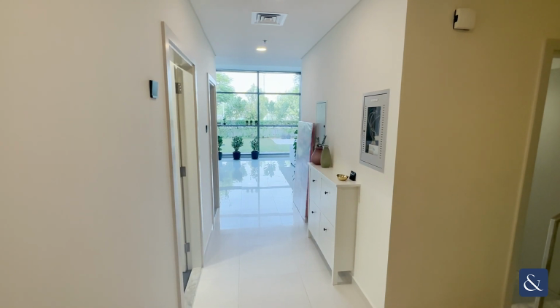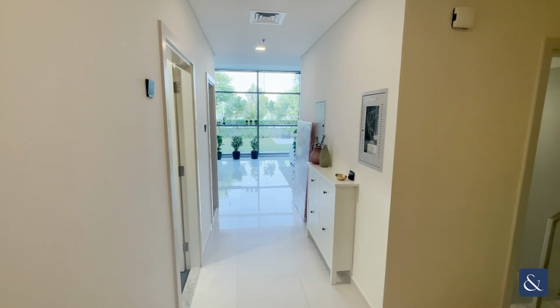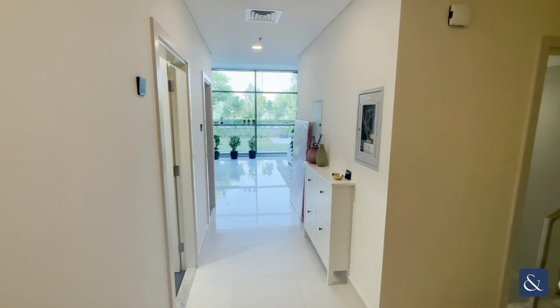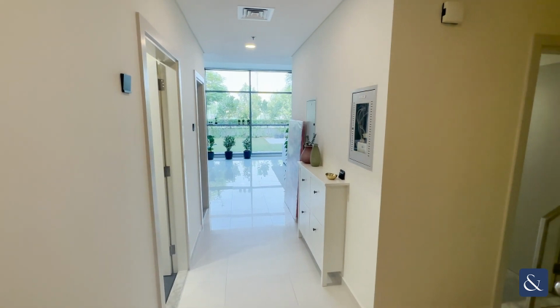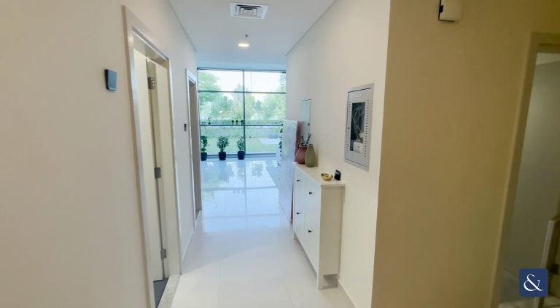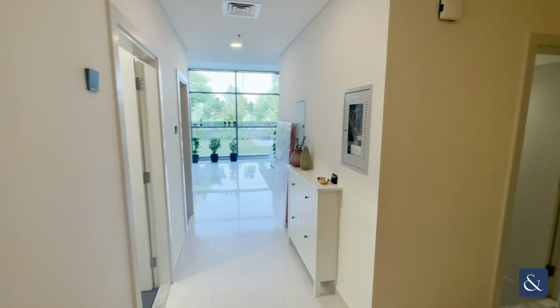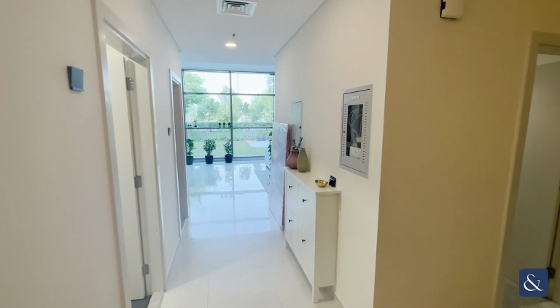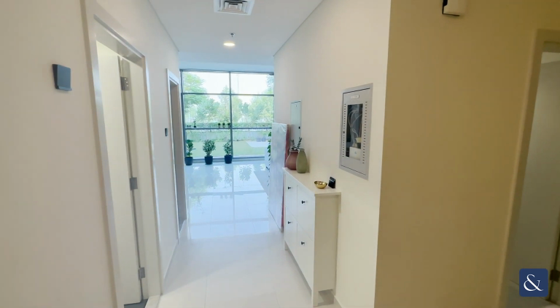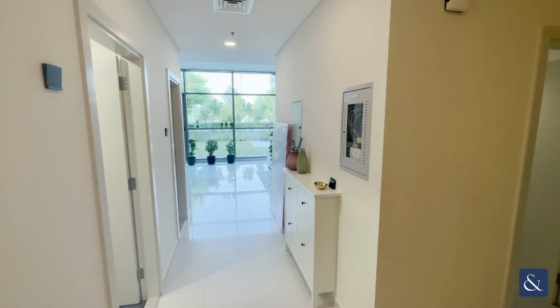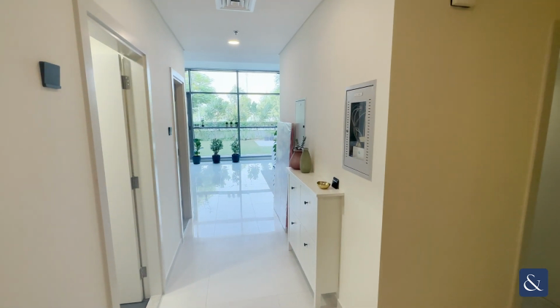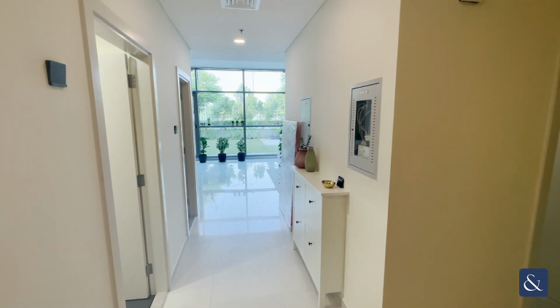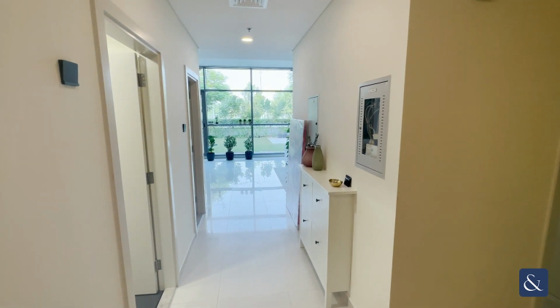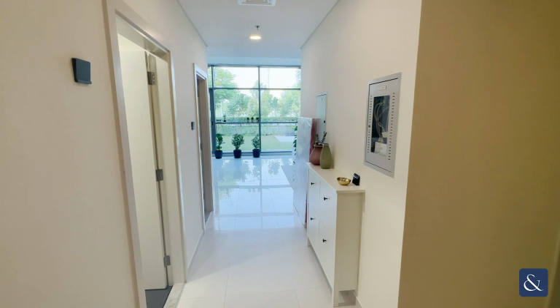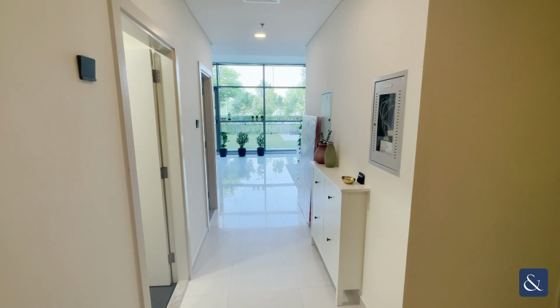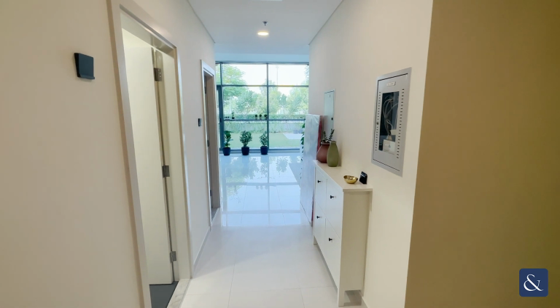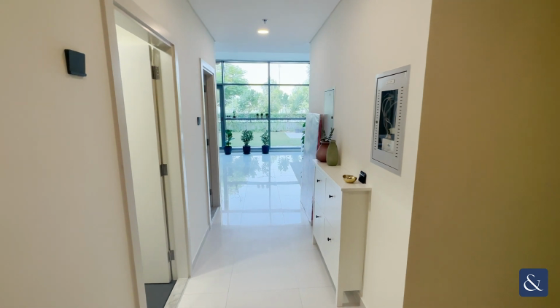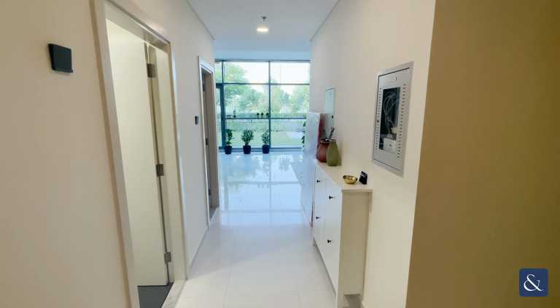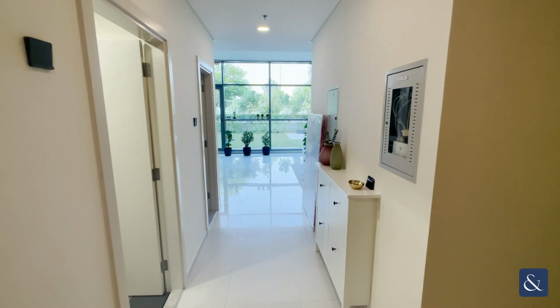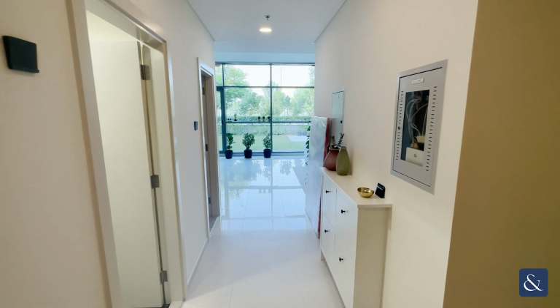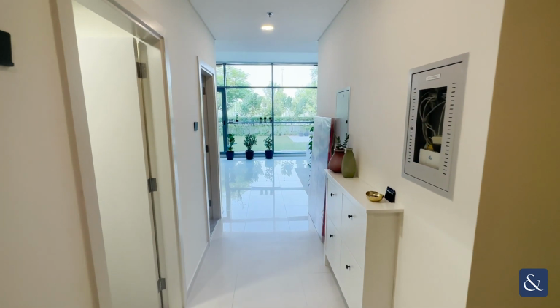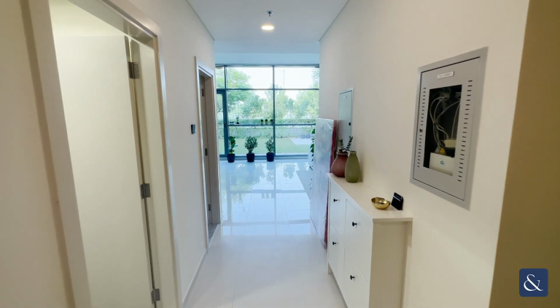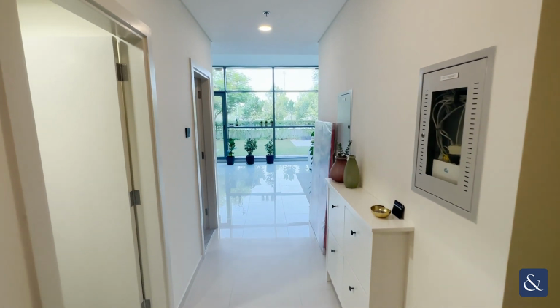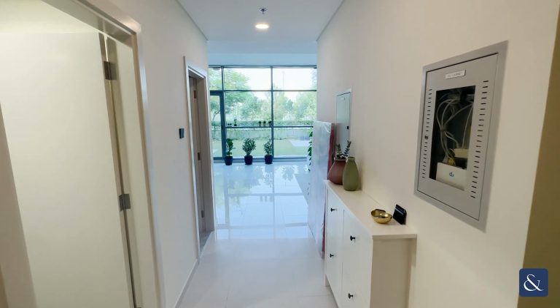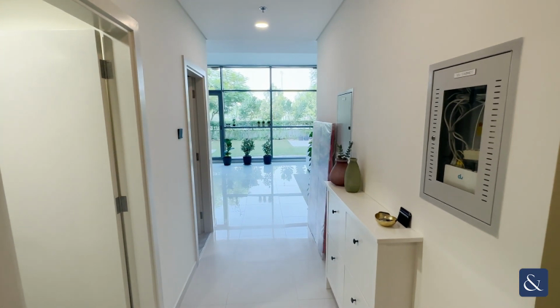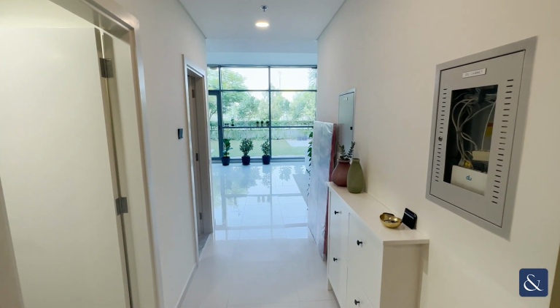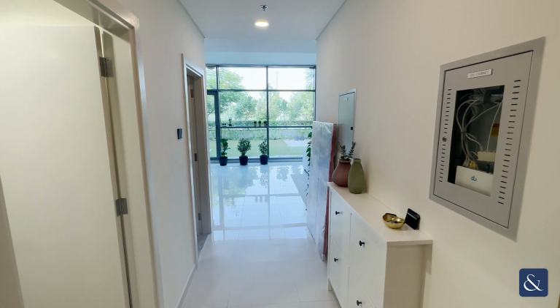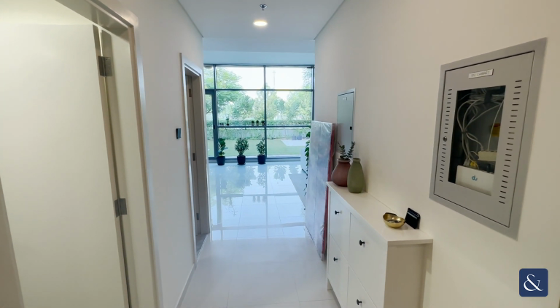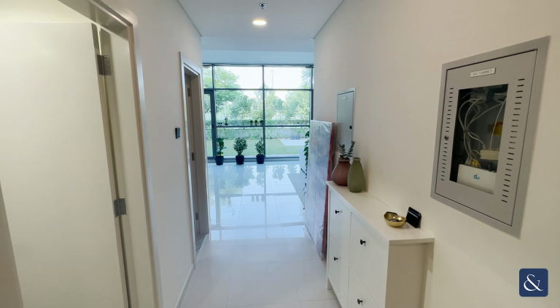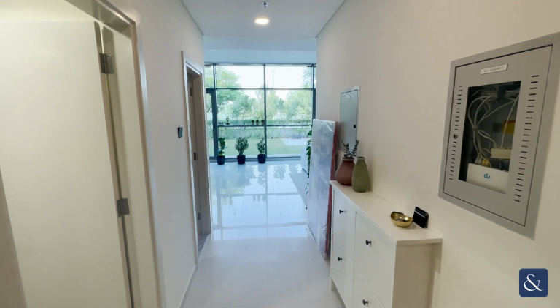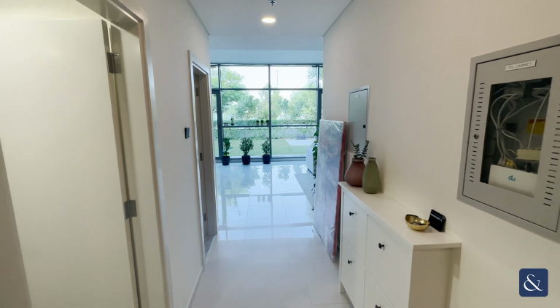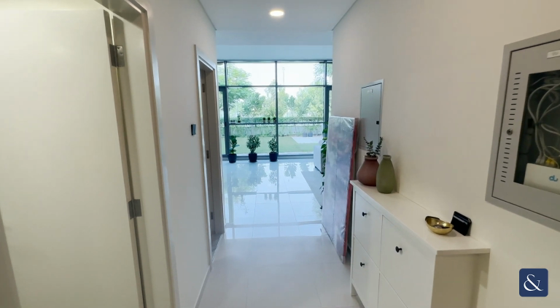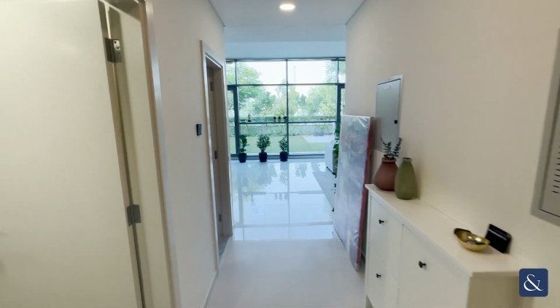Hello there and welcome — this is Josh from Allsop and Allsop Real Estate, and today I'm going to be showing you this two bedroom plus maid that's been upgraded in Damac Hills in Loreto.